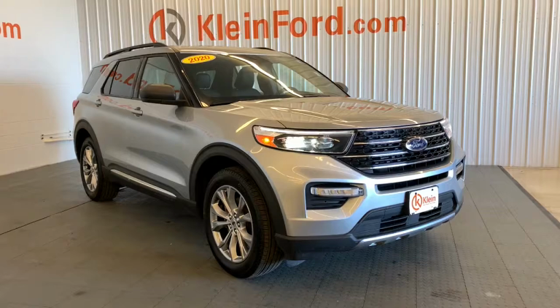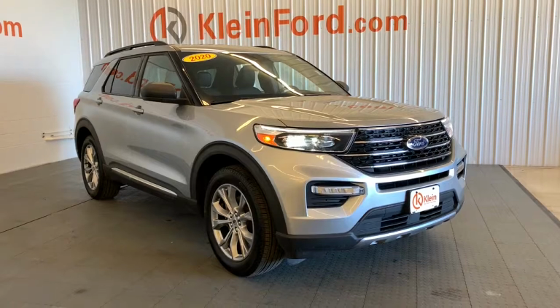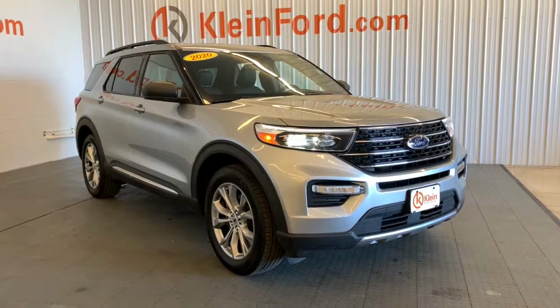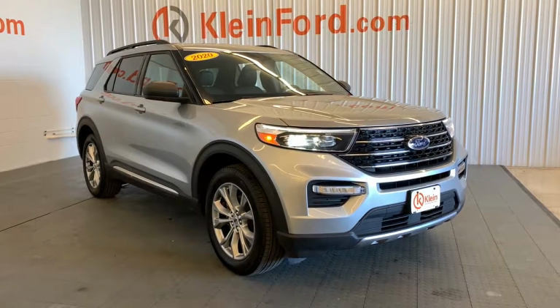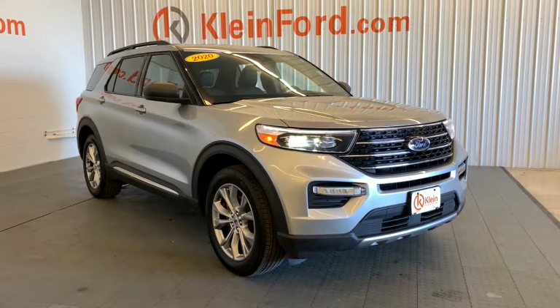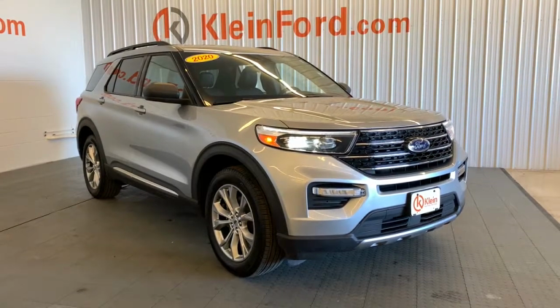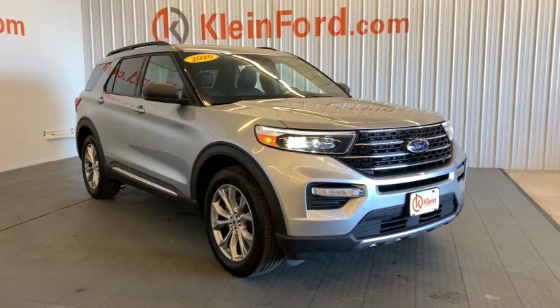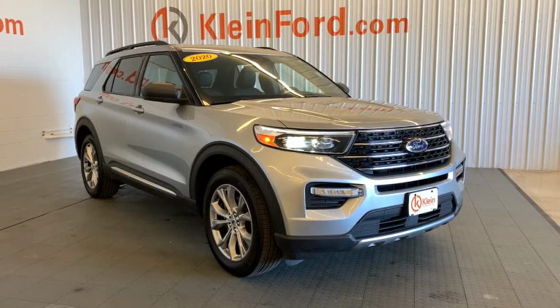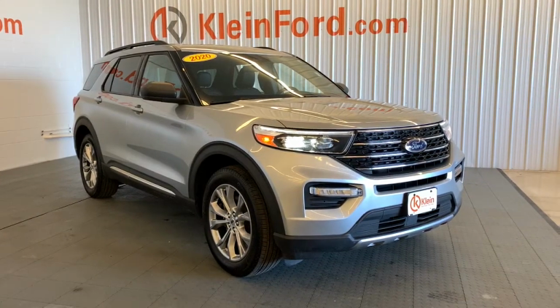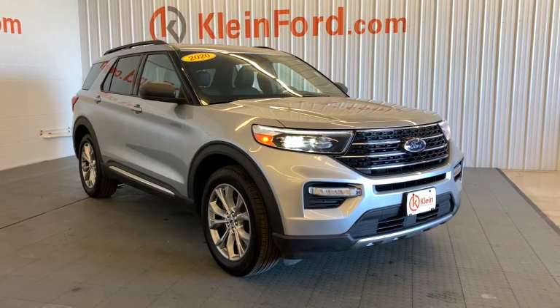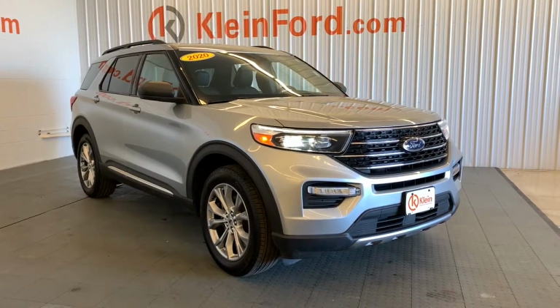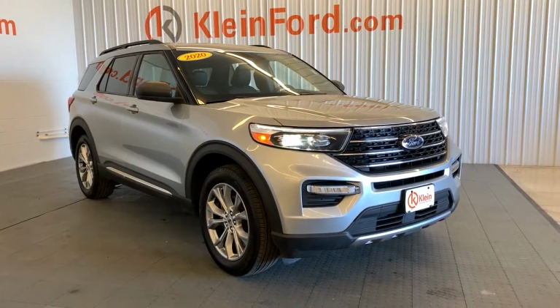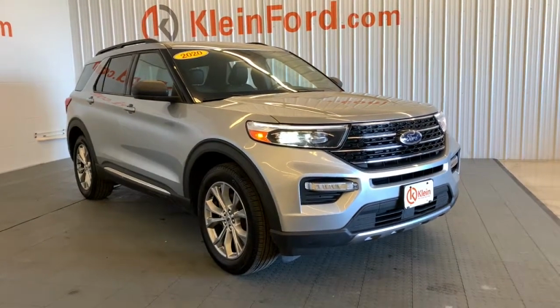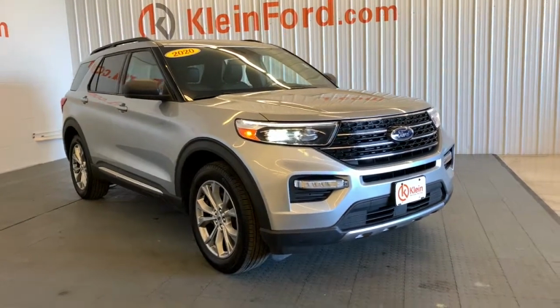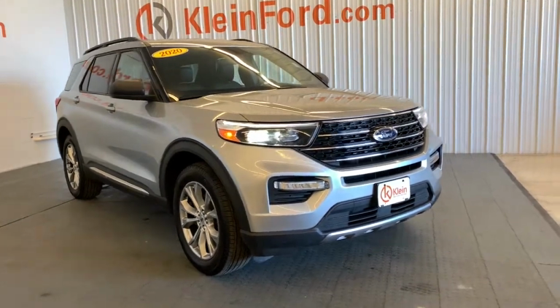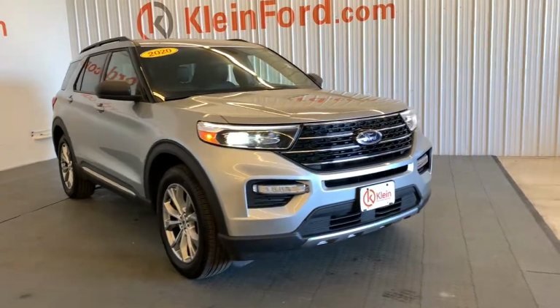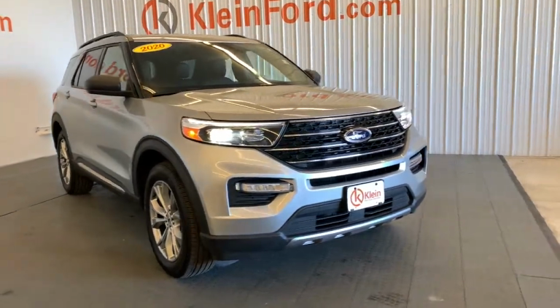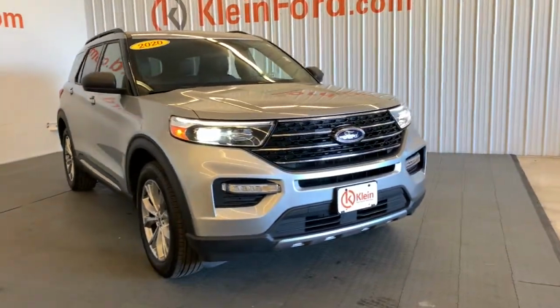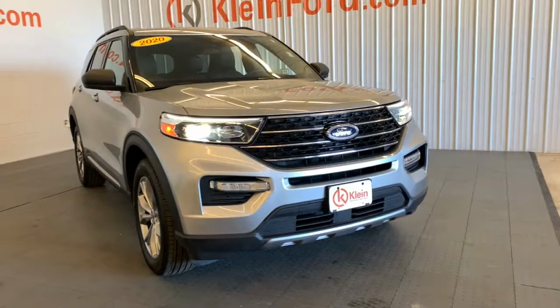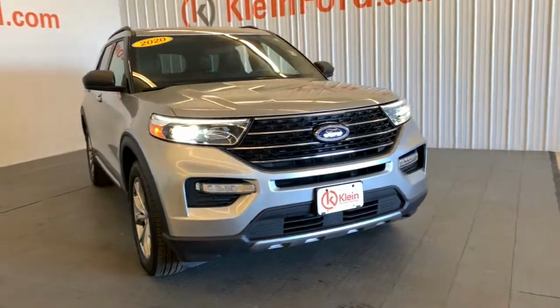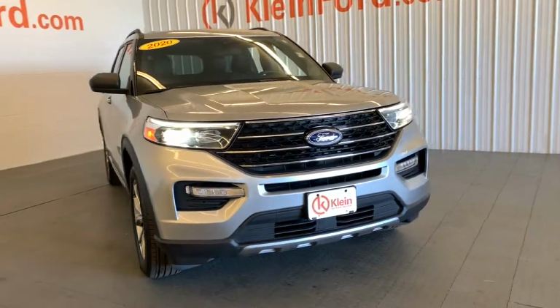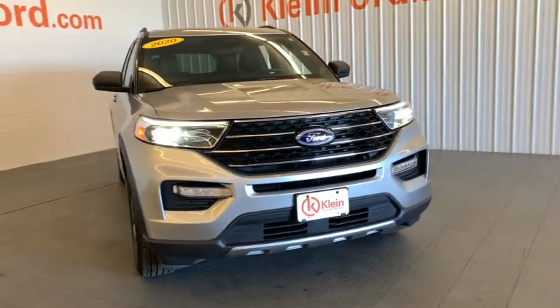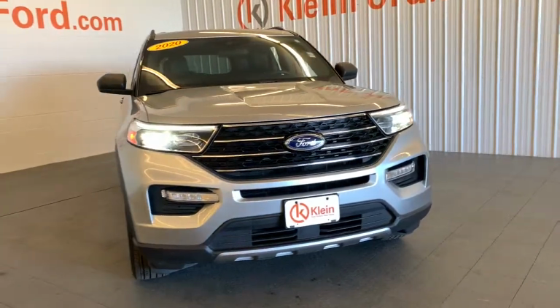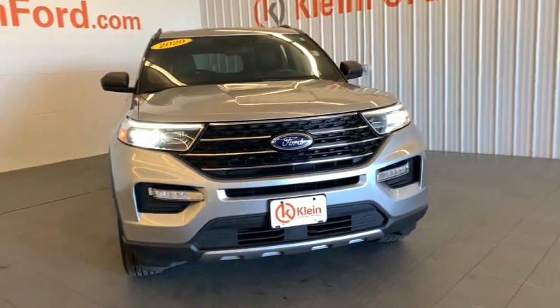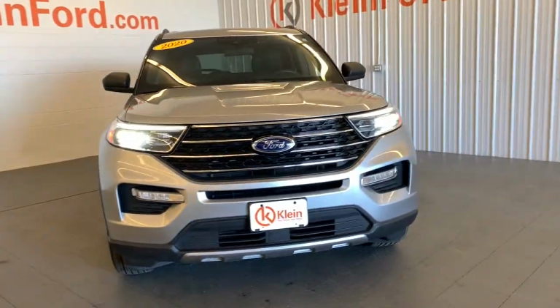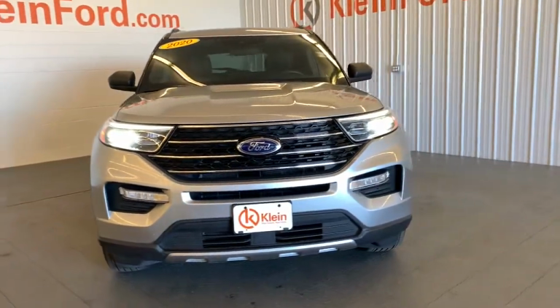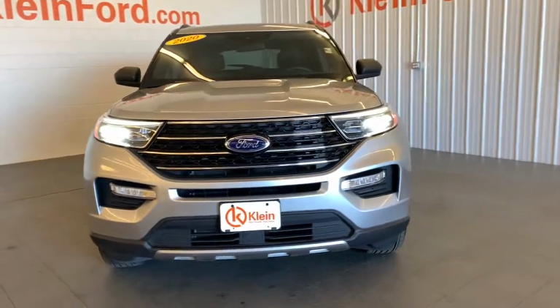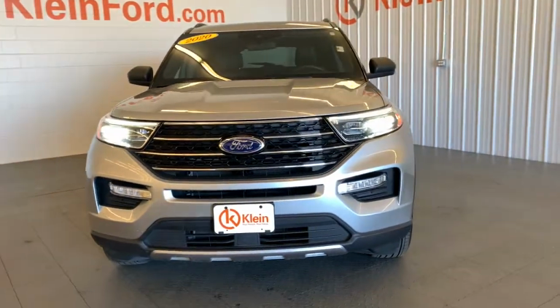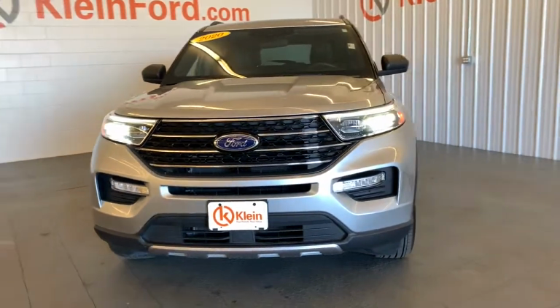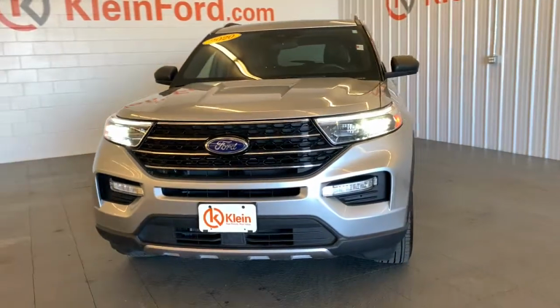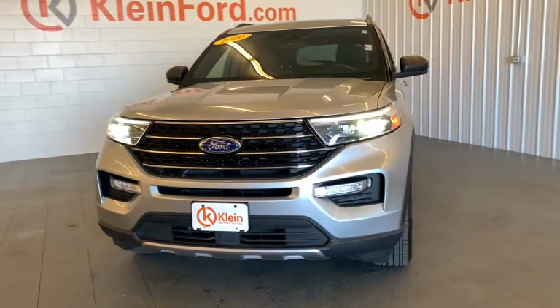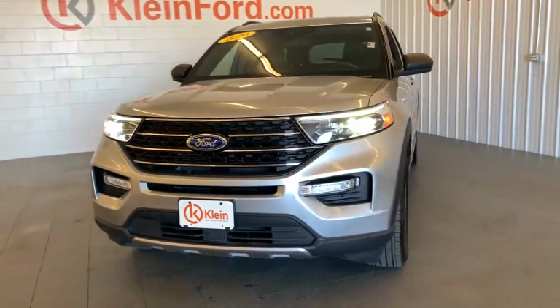Enjoy the view of this 2020 Ford Explorer. This vehicle still has fewer than 15,000 miles on the clock, so it won't last long.